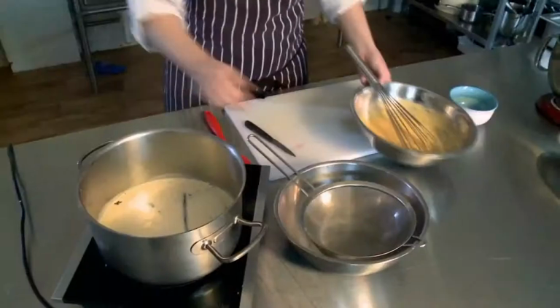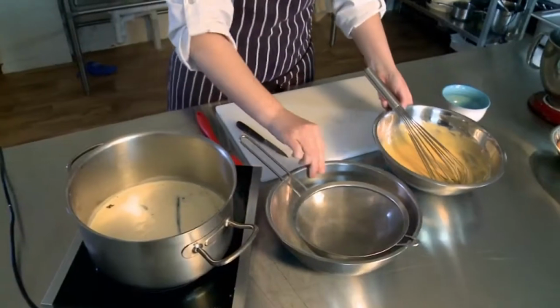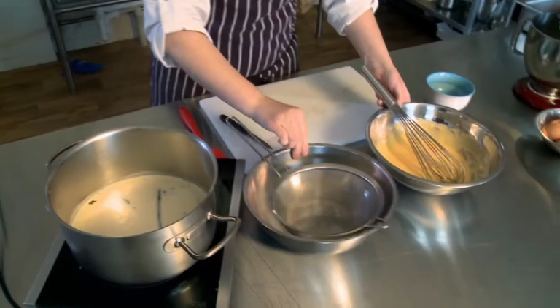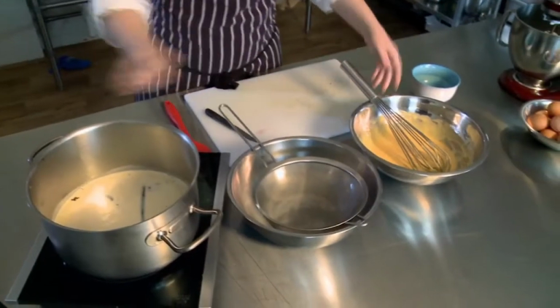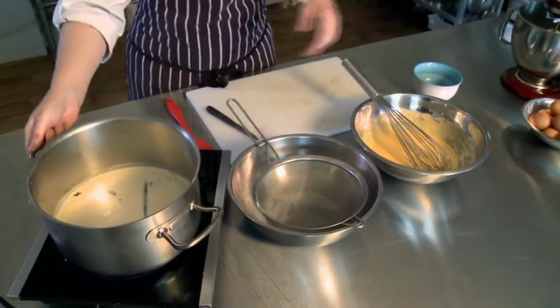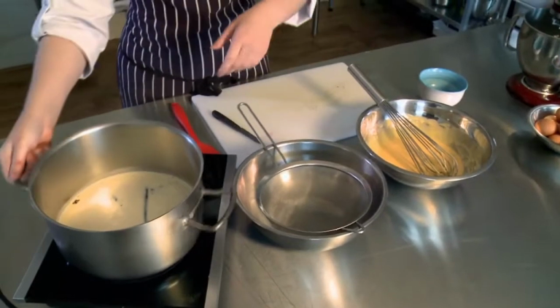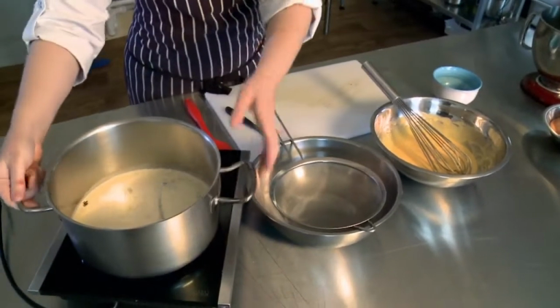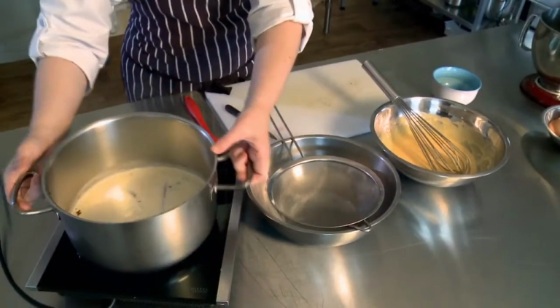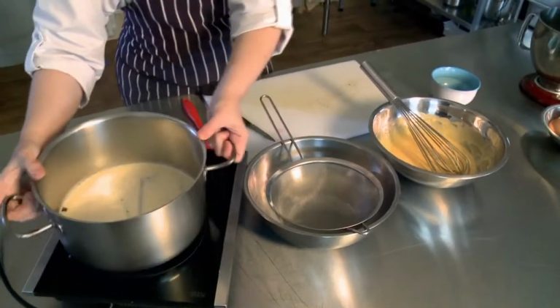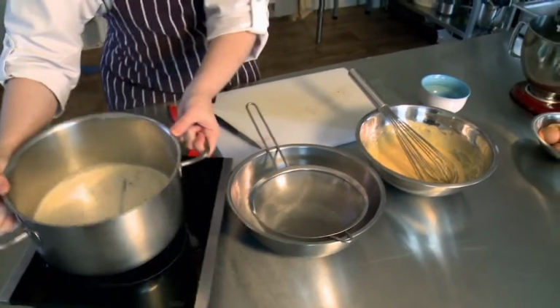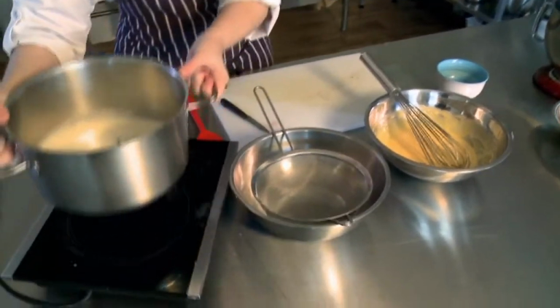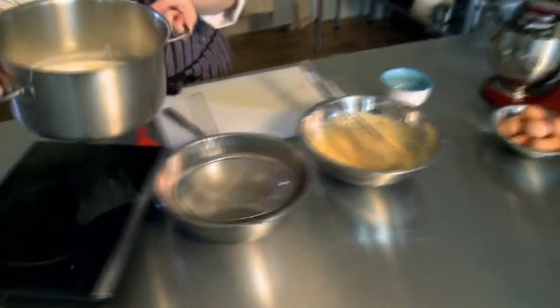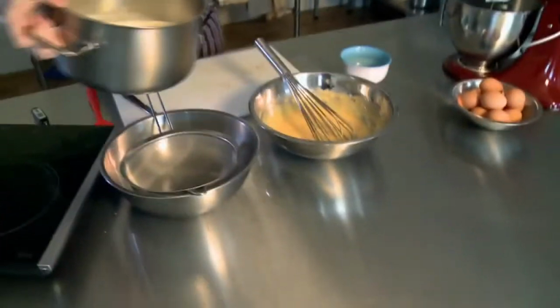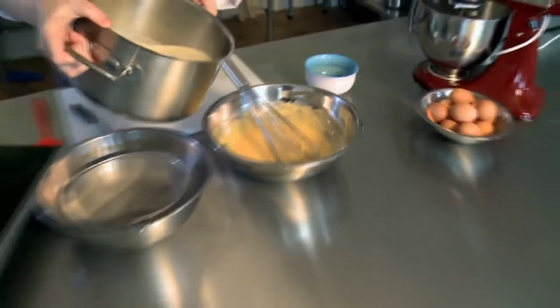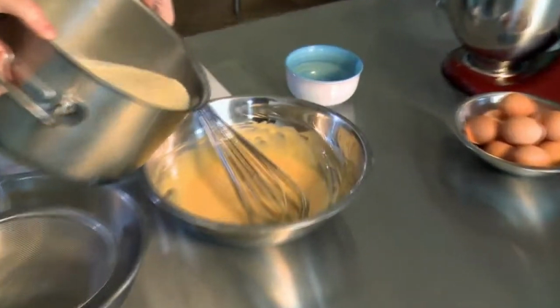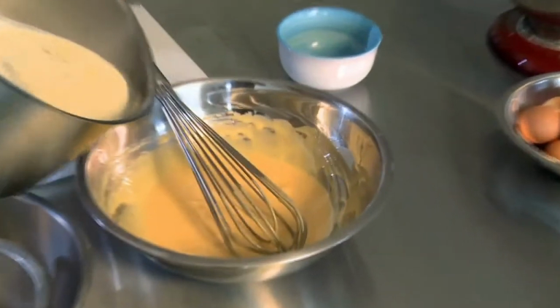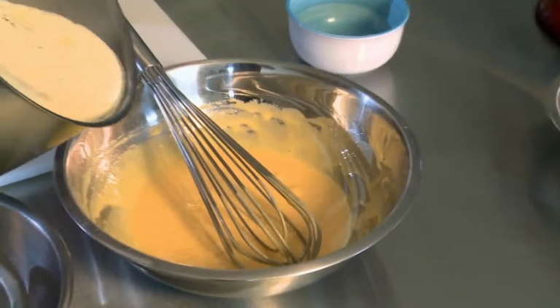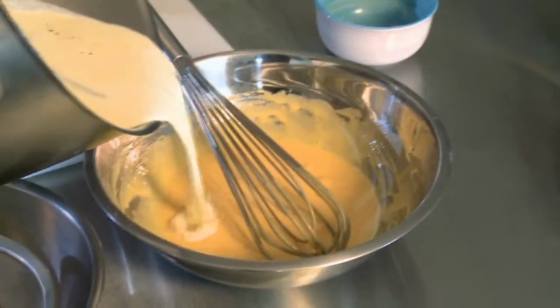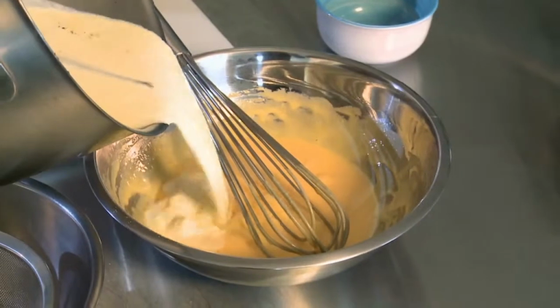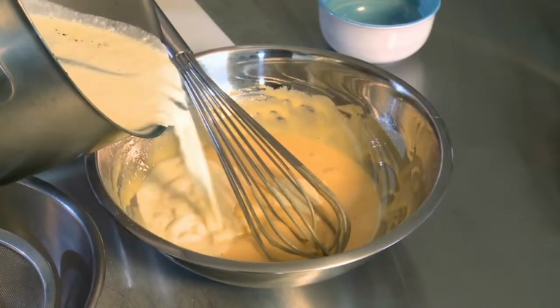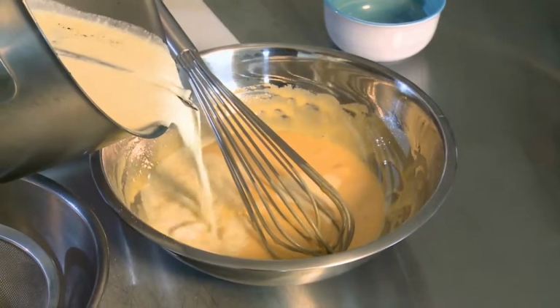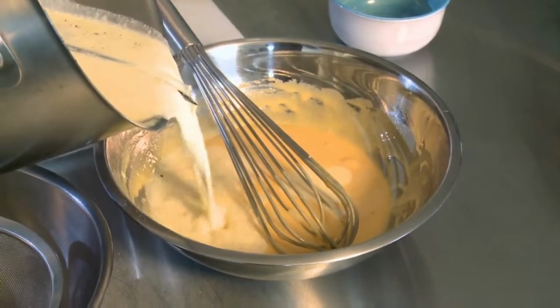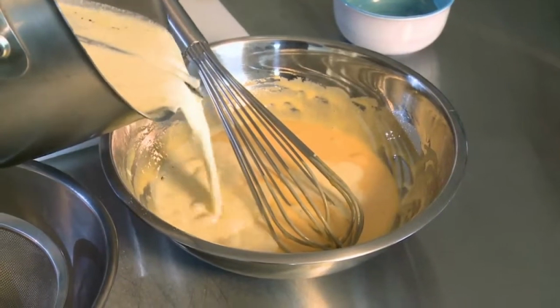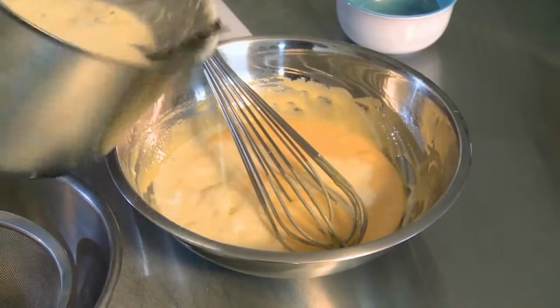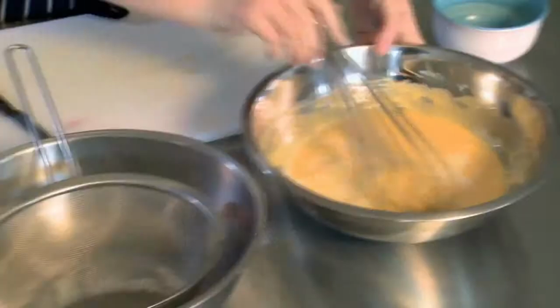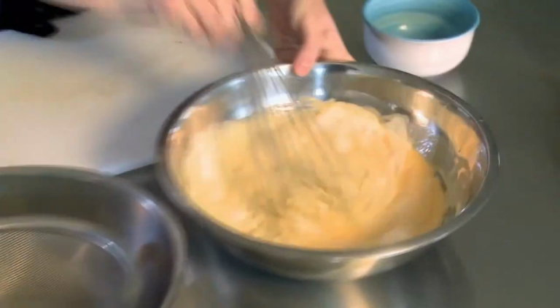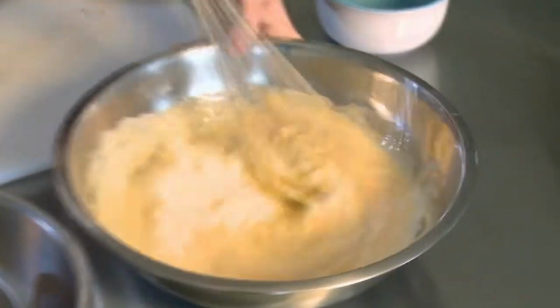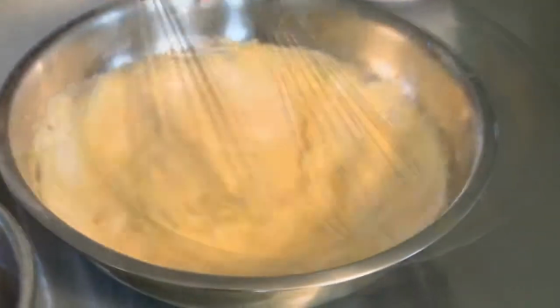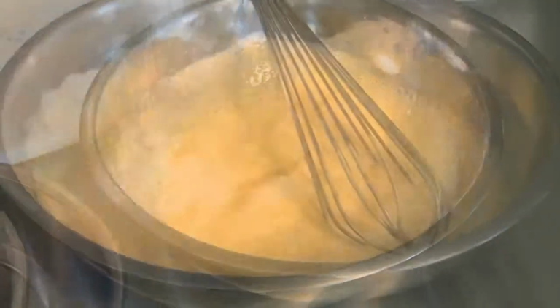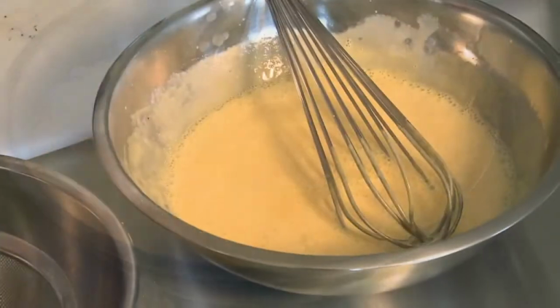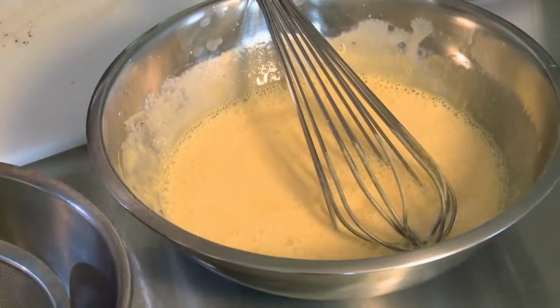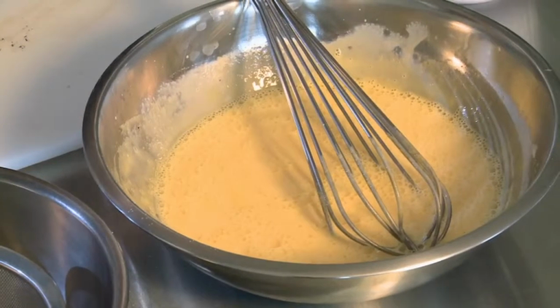What I'm going to do is pour the hot cream and milk straight into the egg yolks — probably about half of it though. I'll add the rest after.